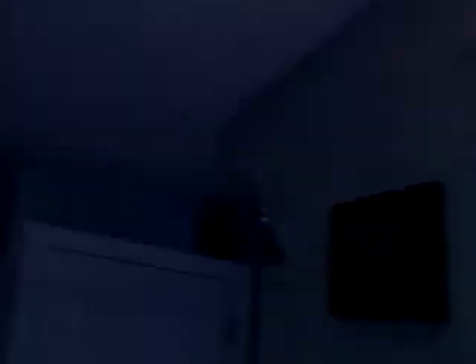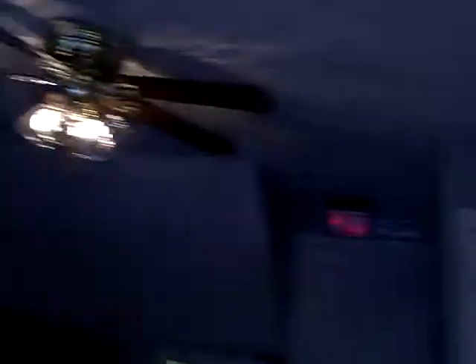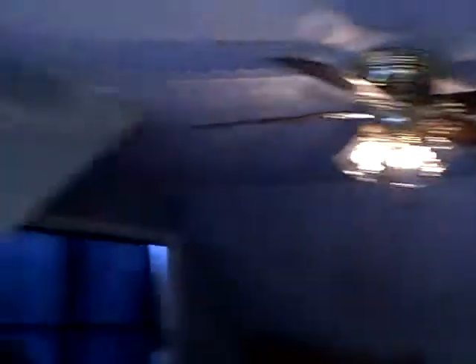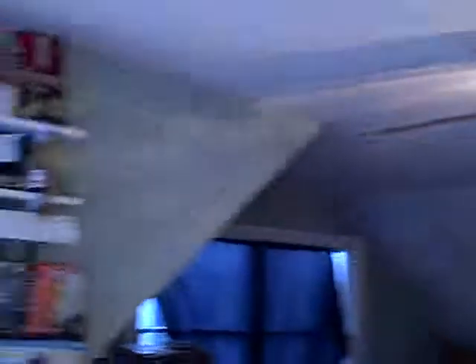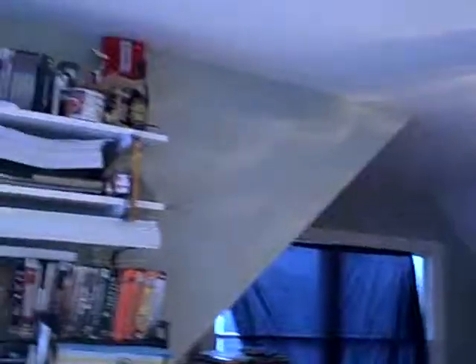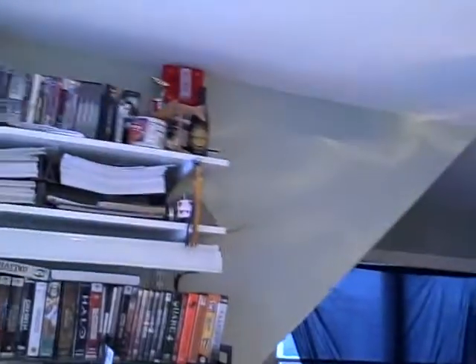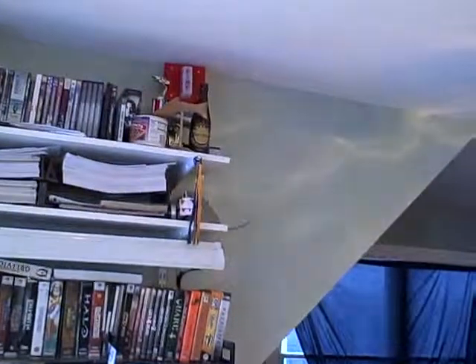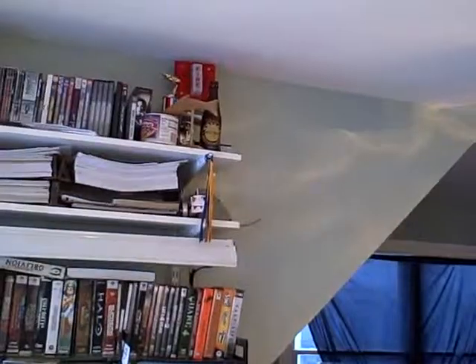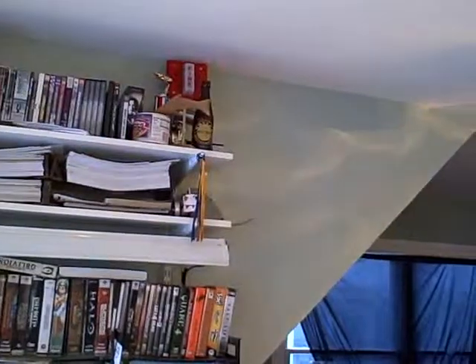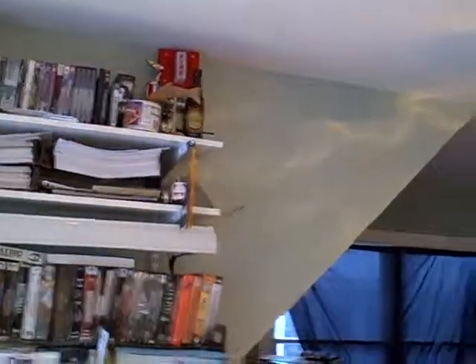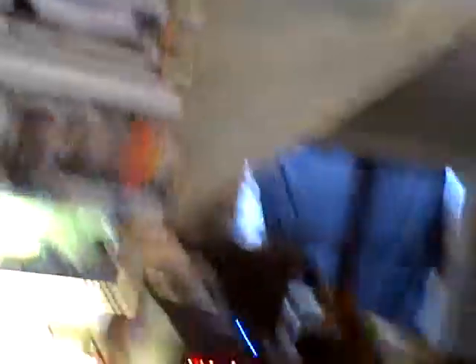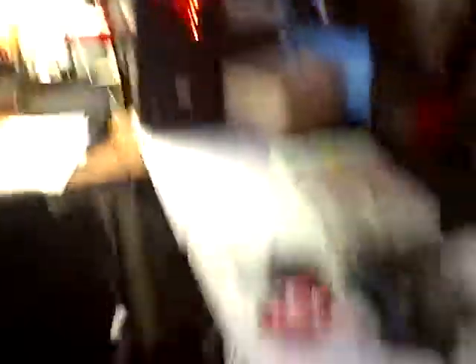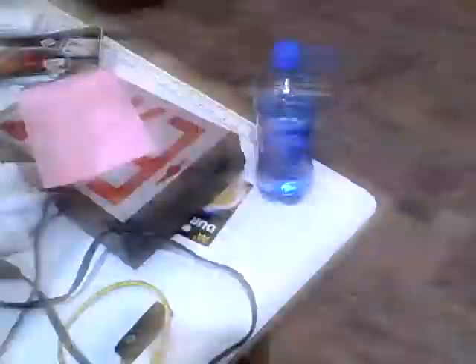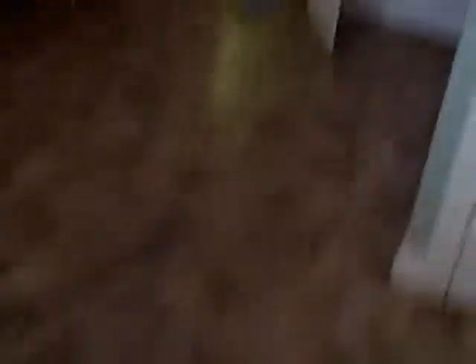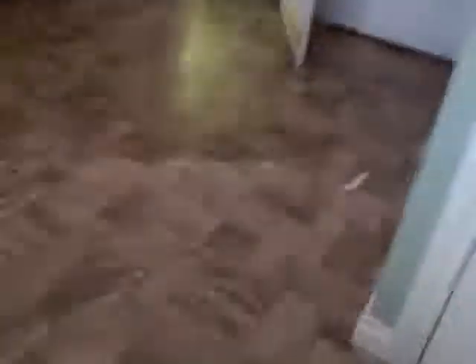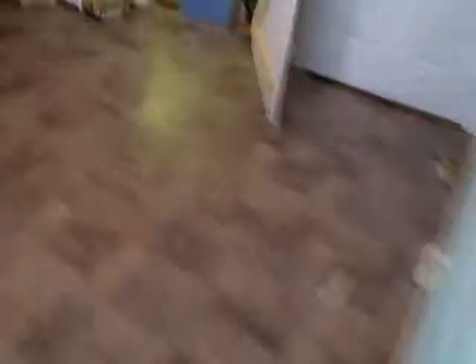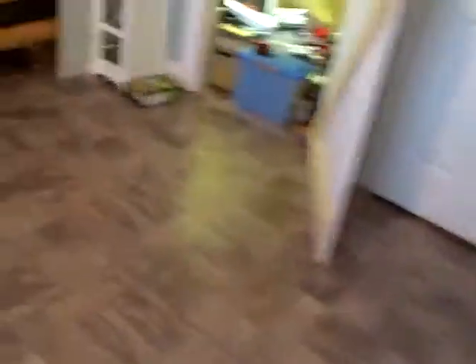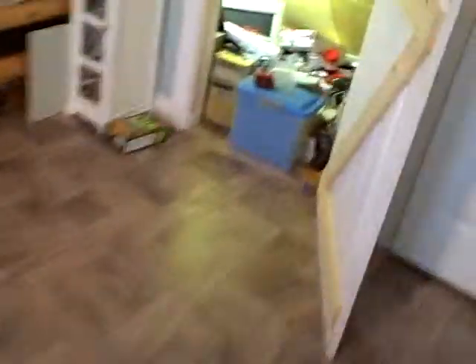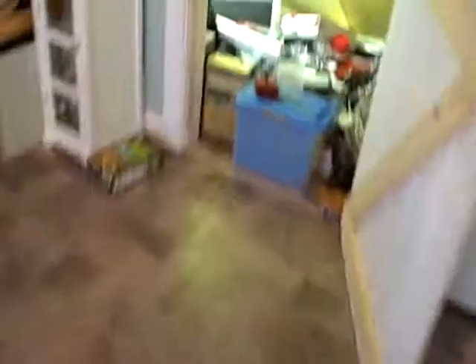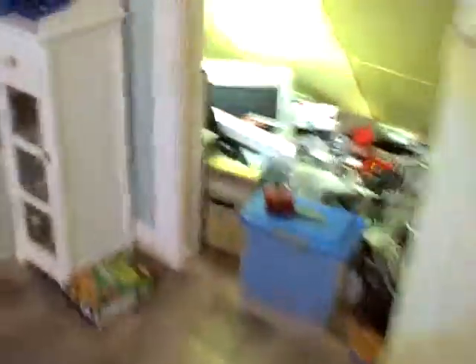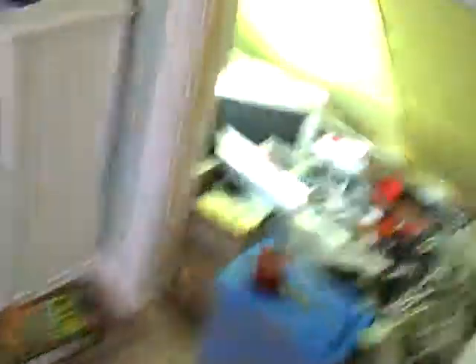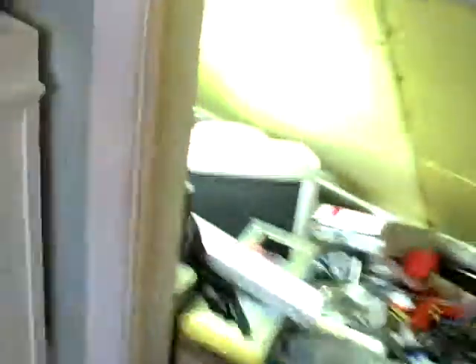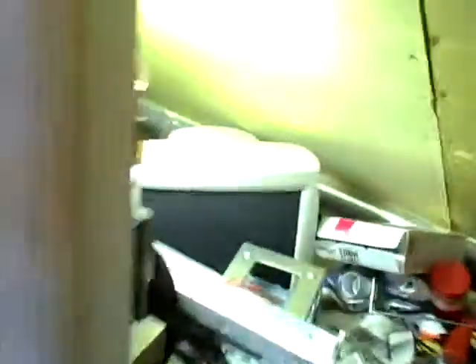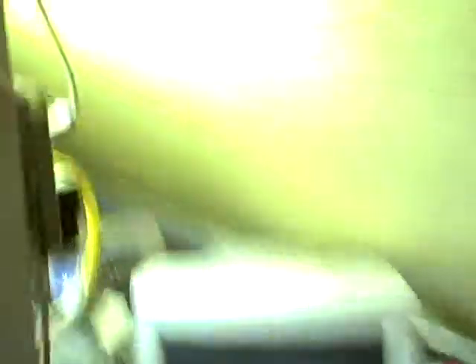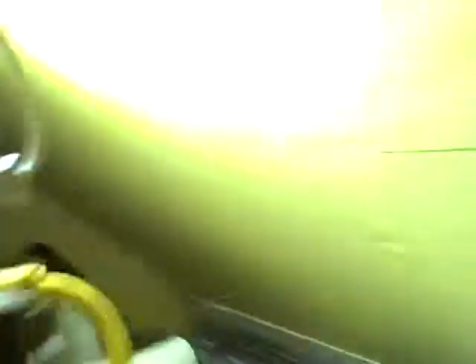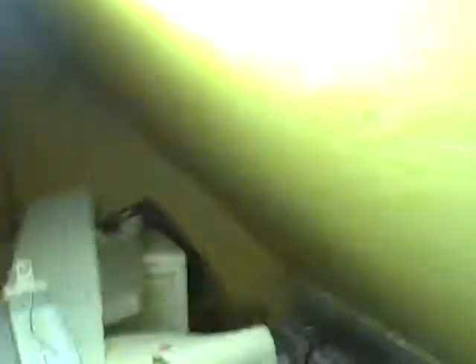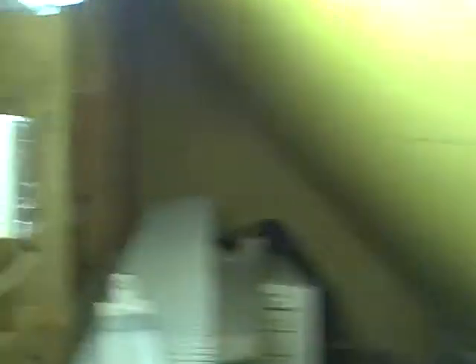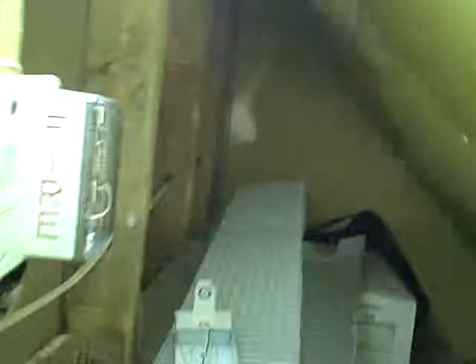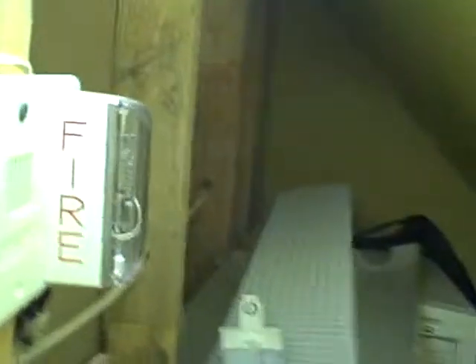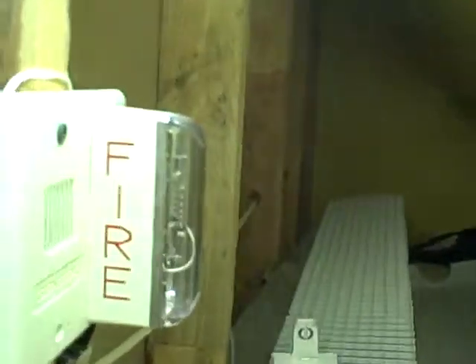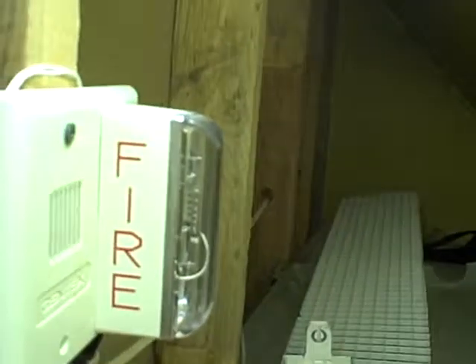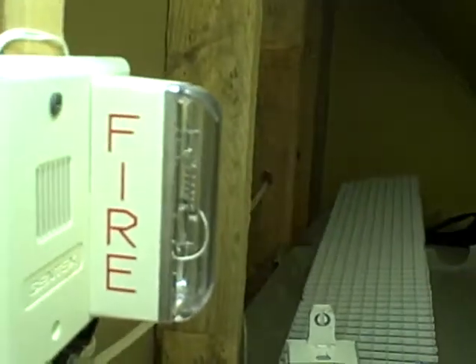I also hooked up that other alarm that I was having technical difficulties with. I know there's a lot of strobes — you could probably use it as a rave party if you wanted to.